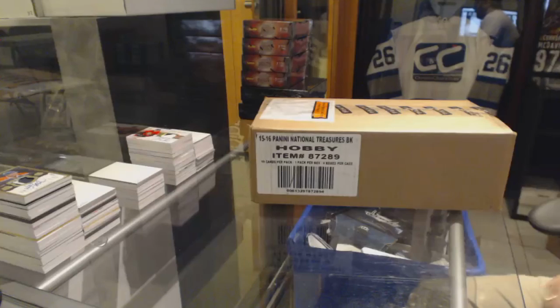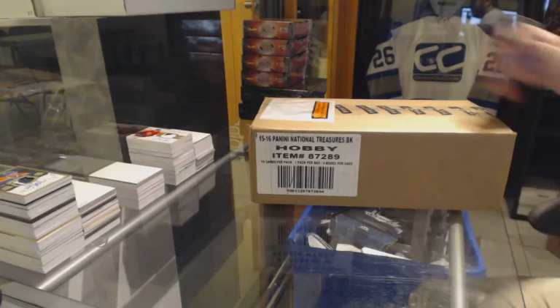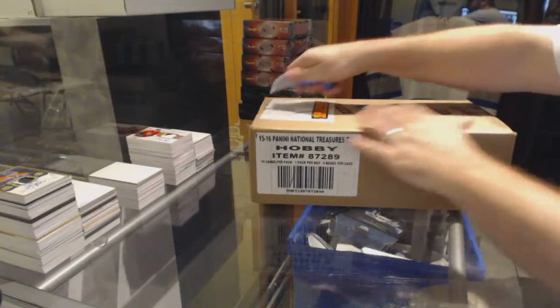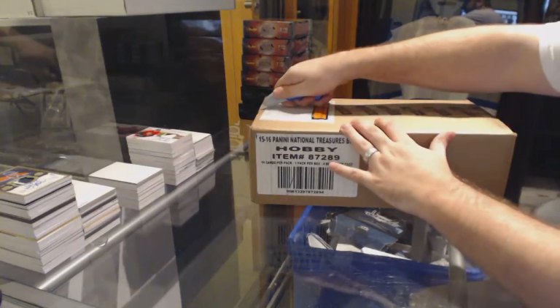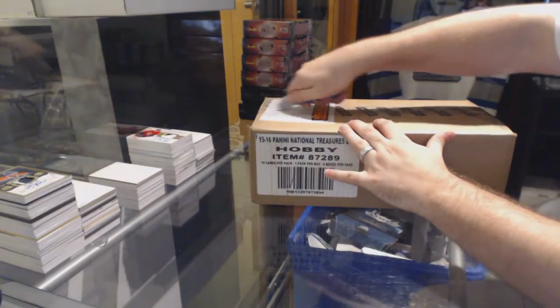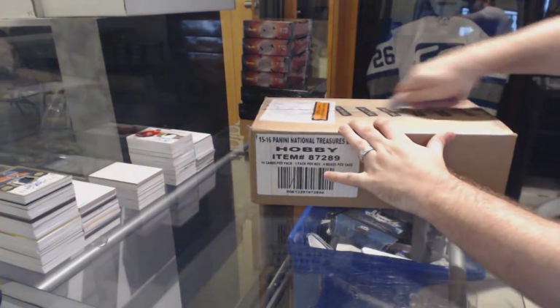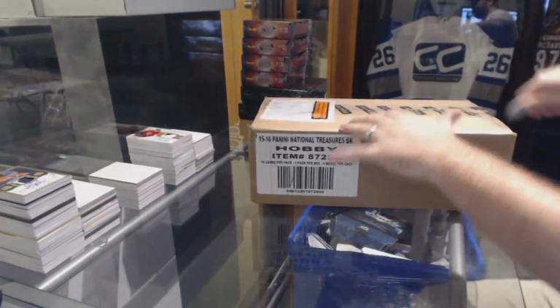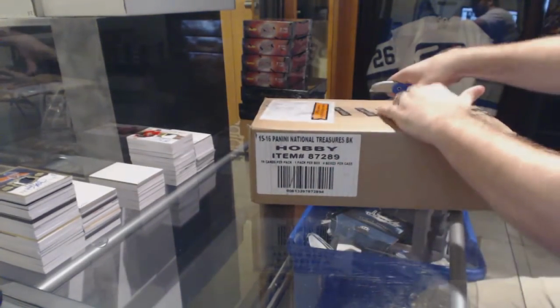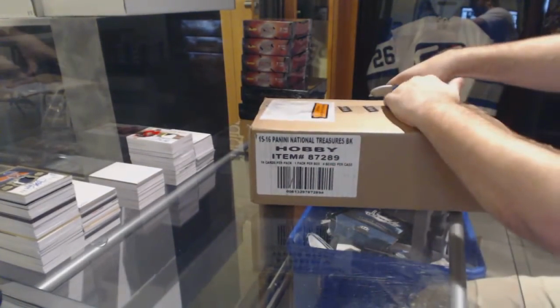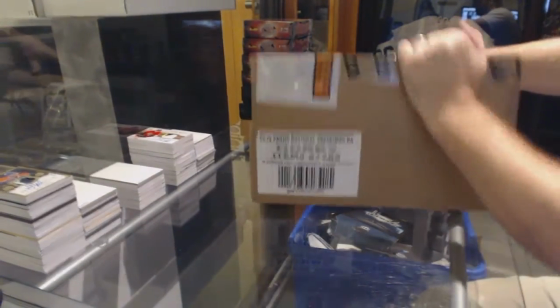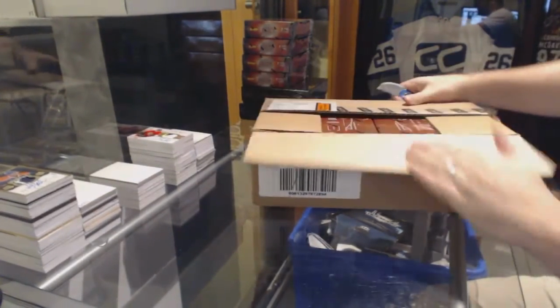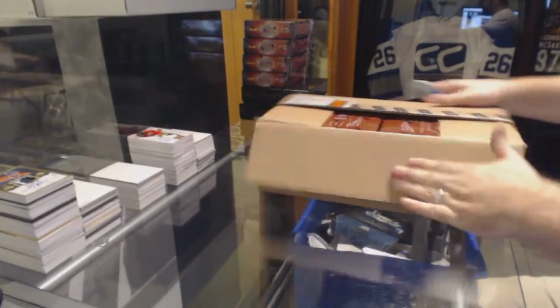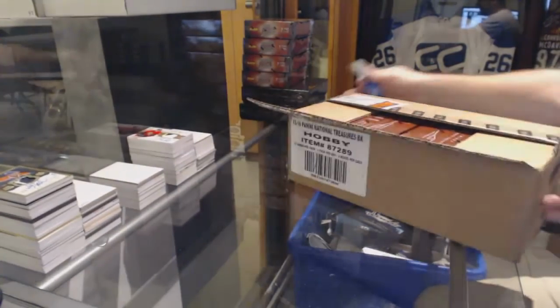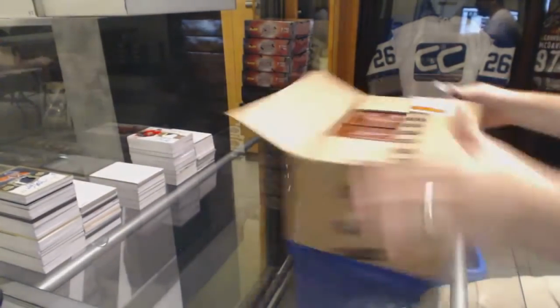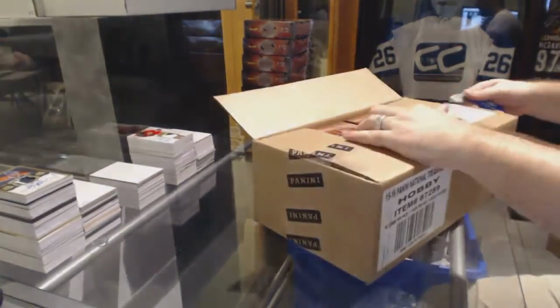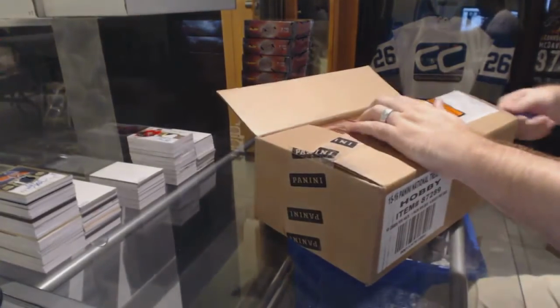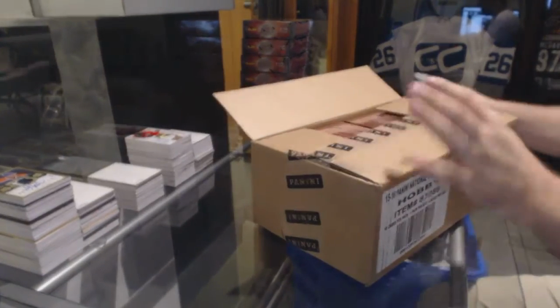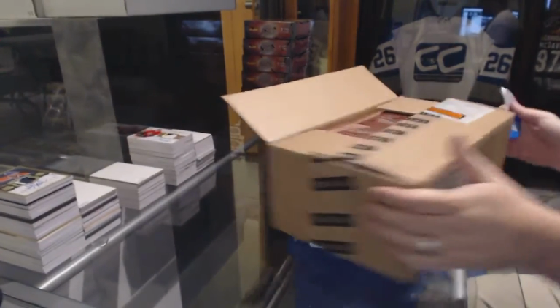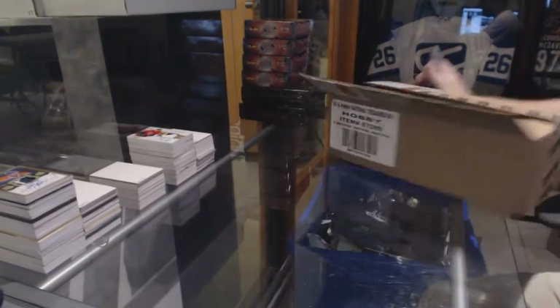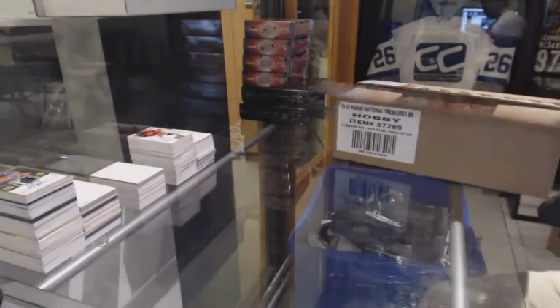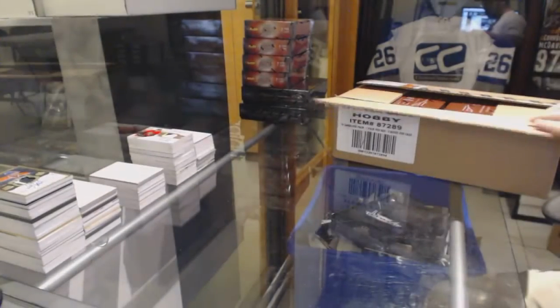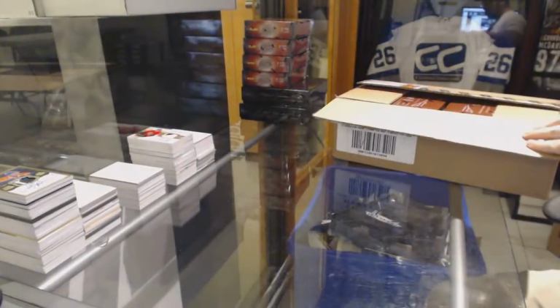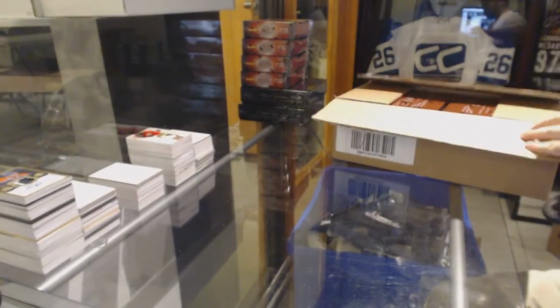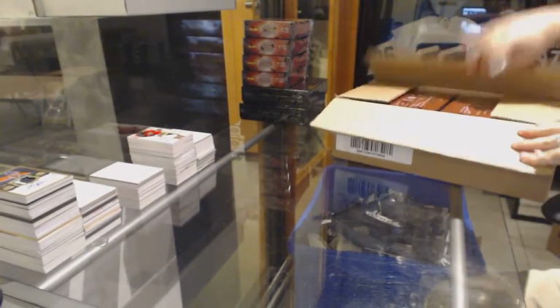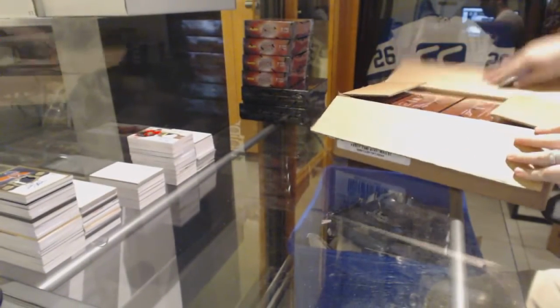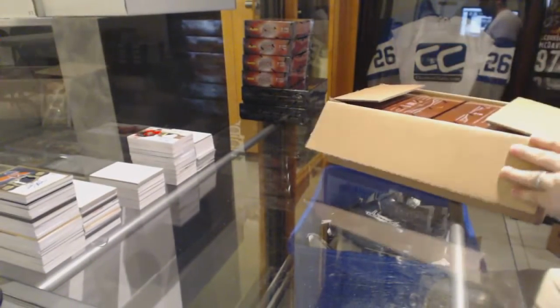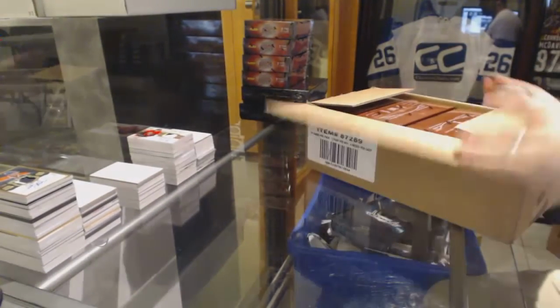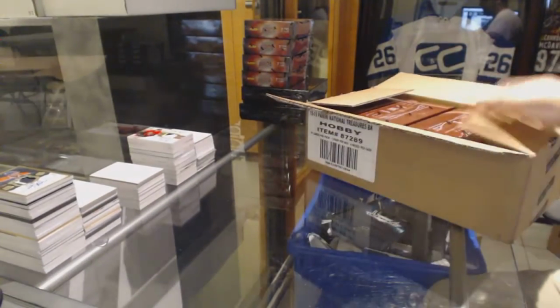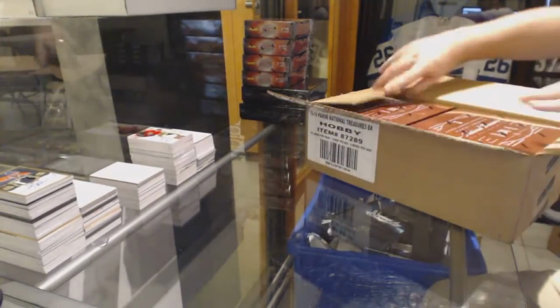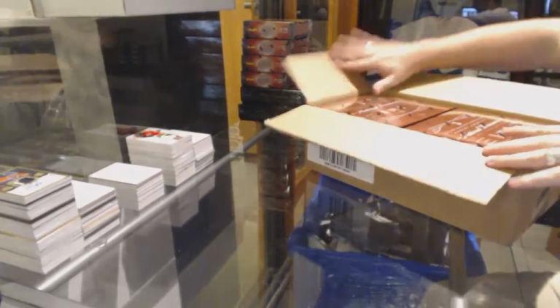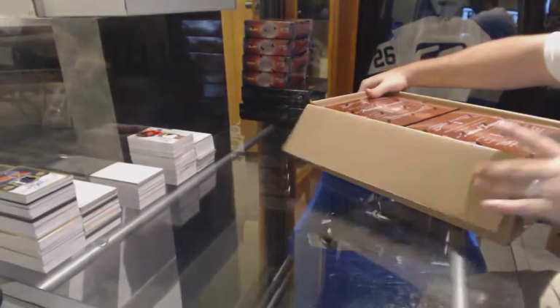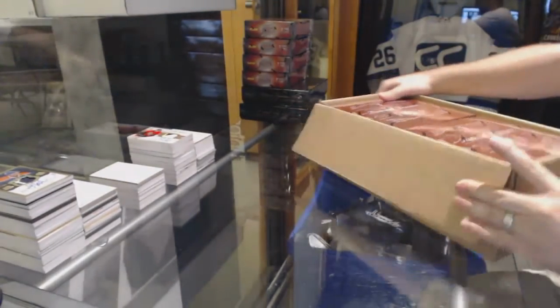Here we go, J to the B squared for Fox Case Break of National Treasures Basketball 15-16.